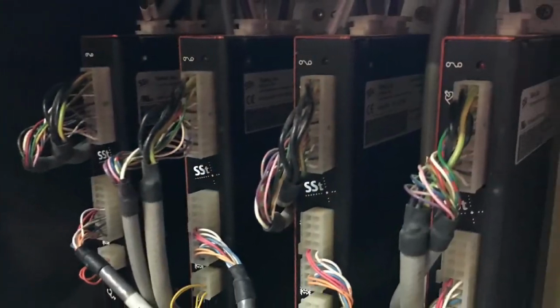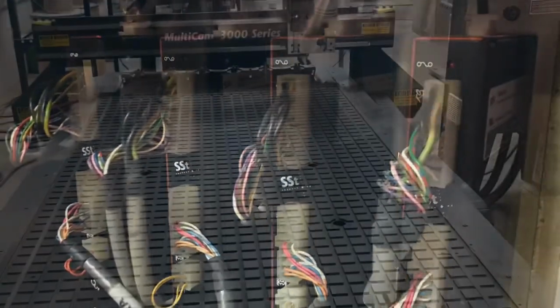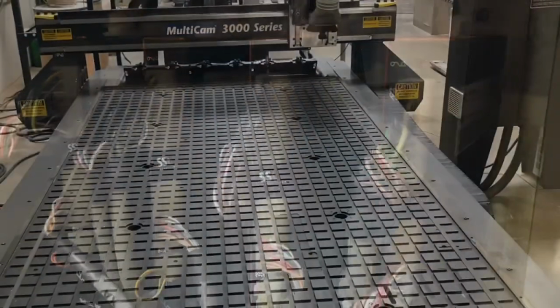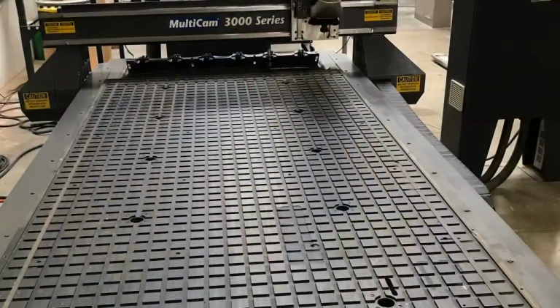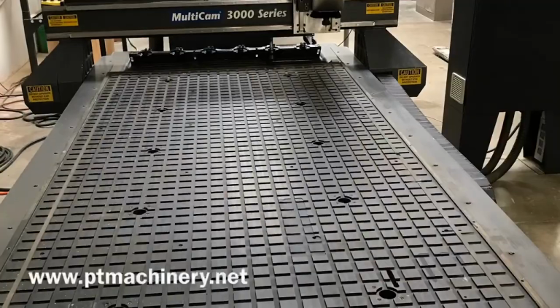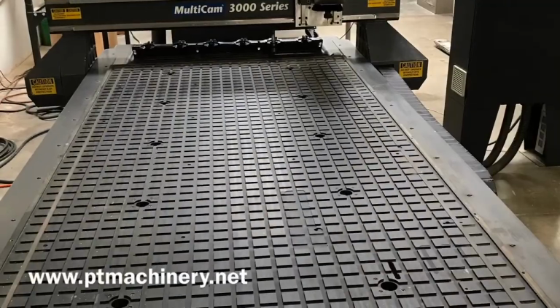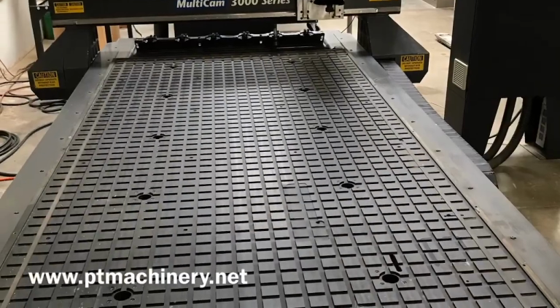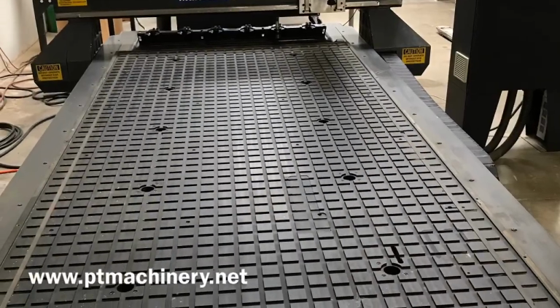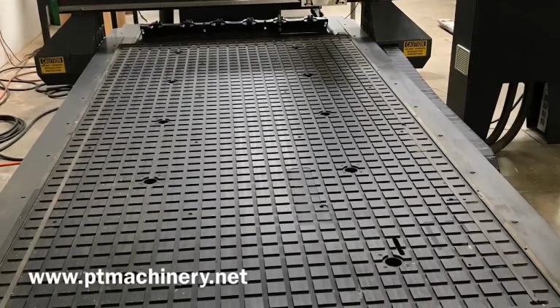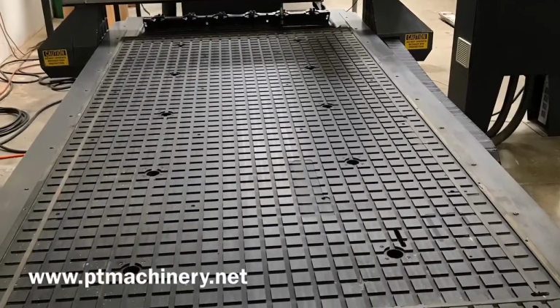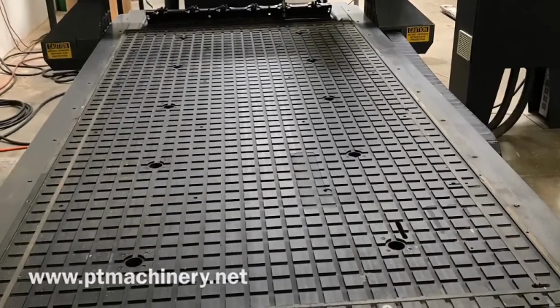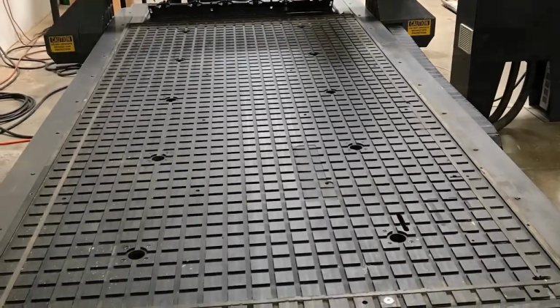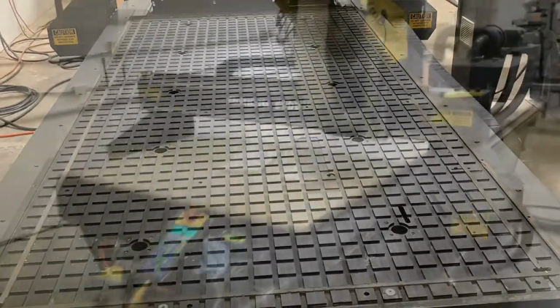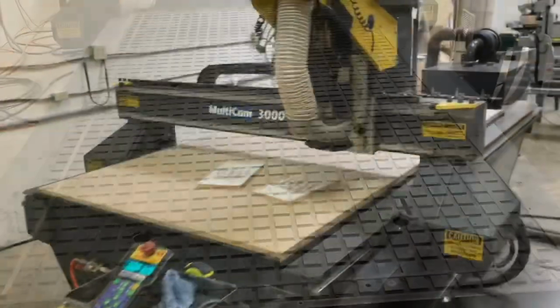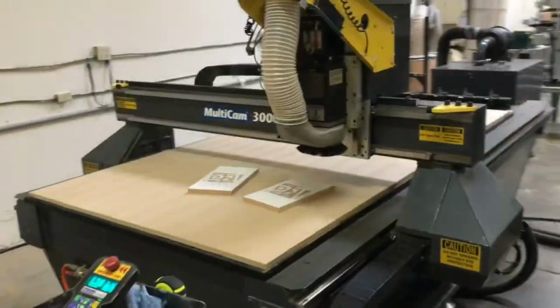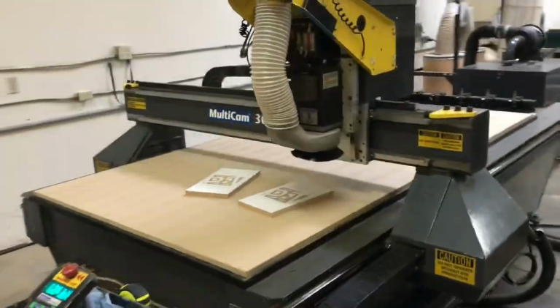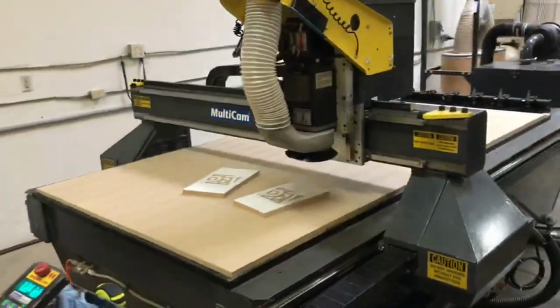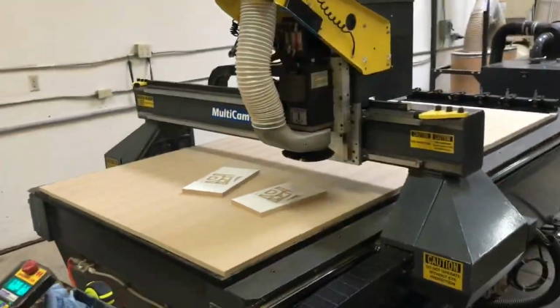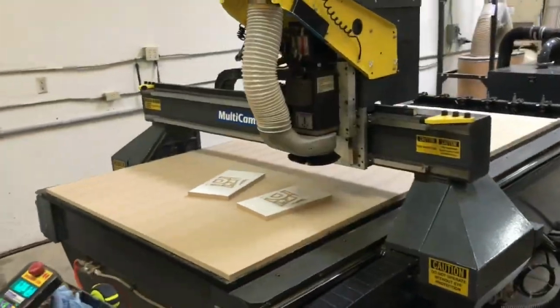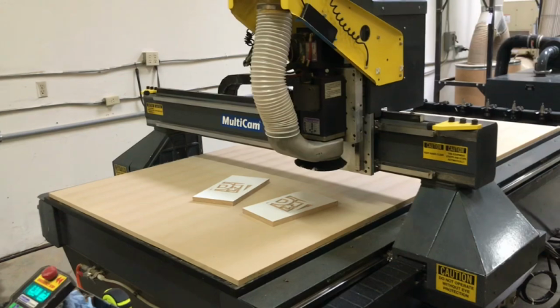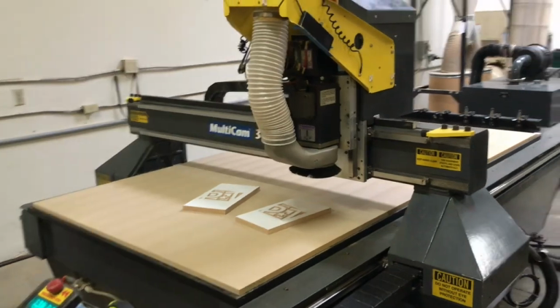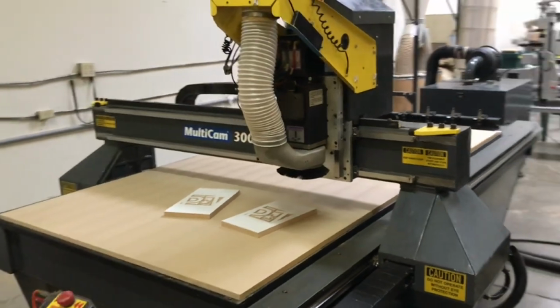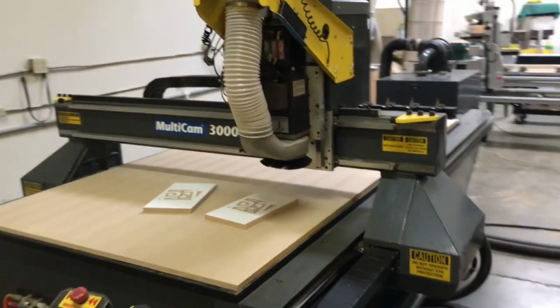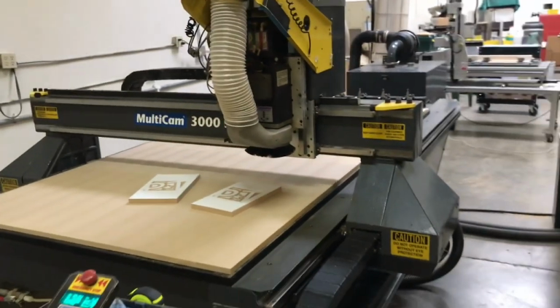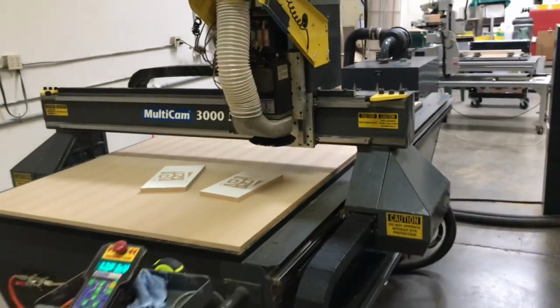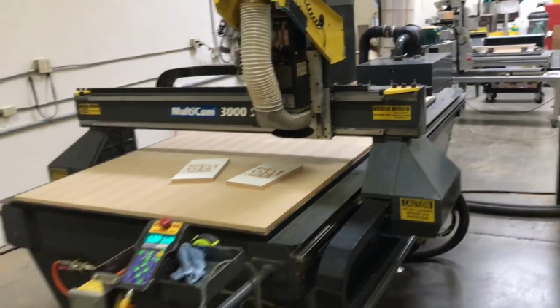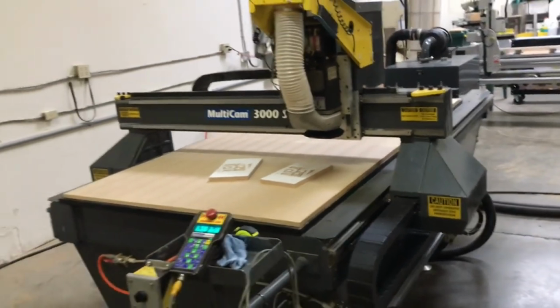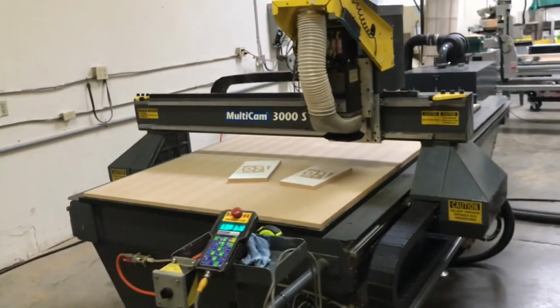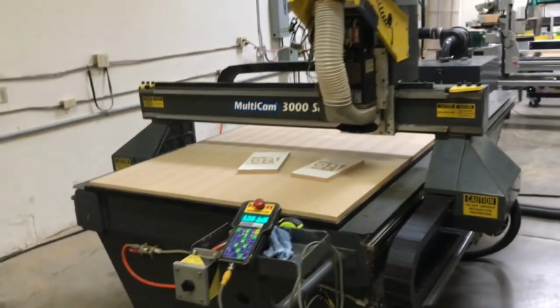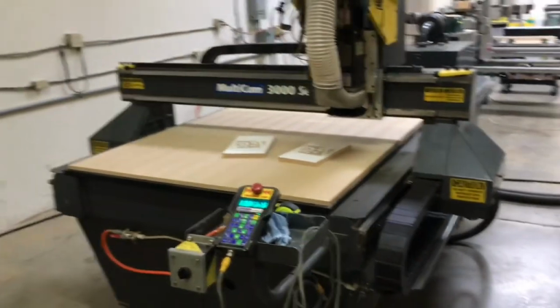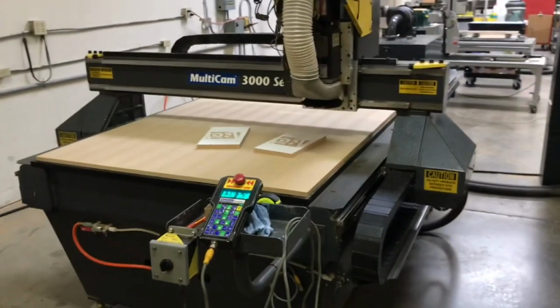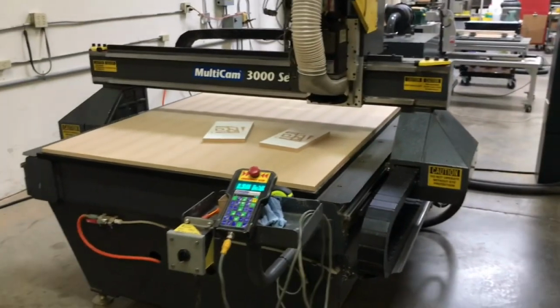Here's a look inside the cabinet. The vacuum table is in good shape. In this quick video we're going to run through the machine, show you some of the major features, and show you that the machine is fully functional and everything is working.